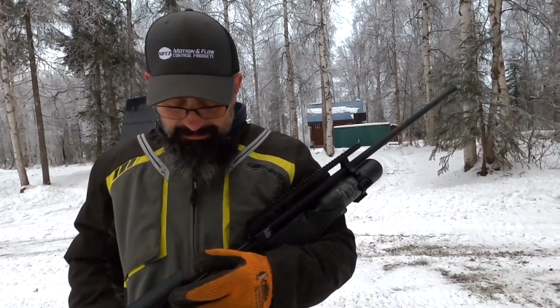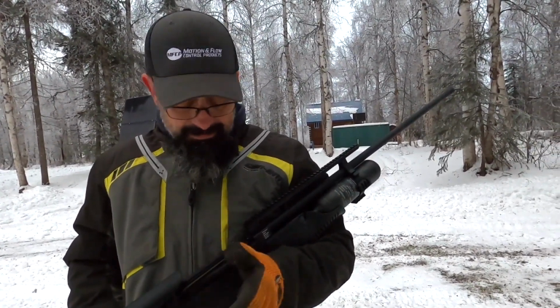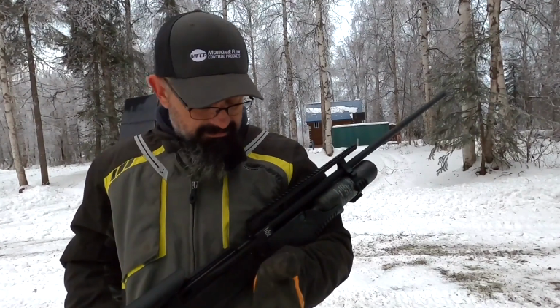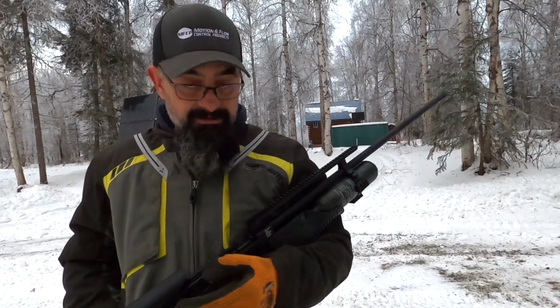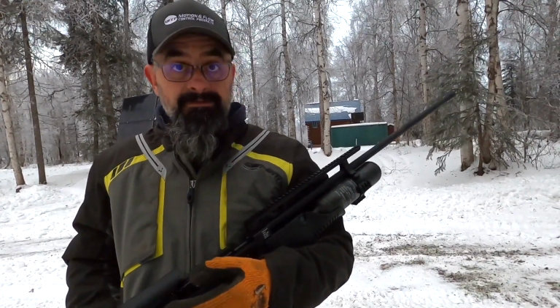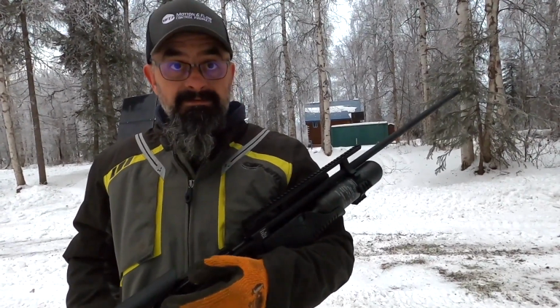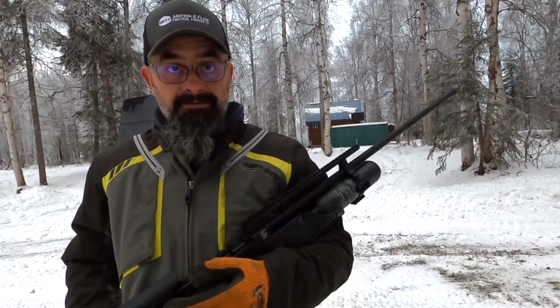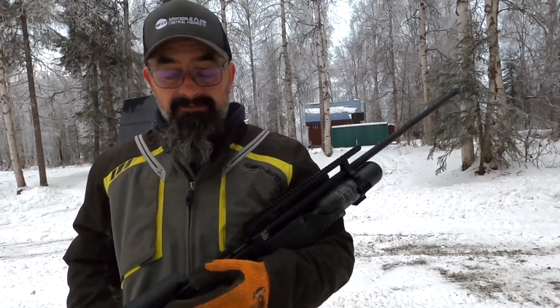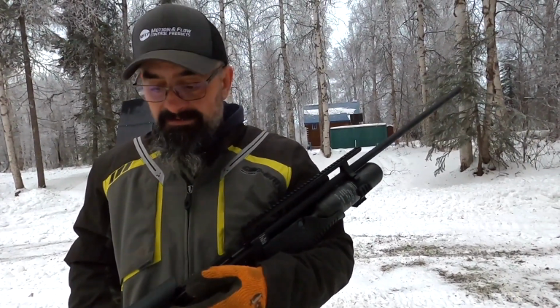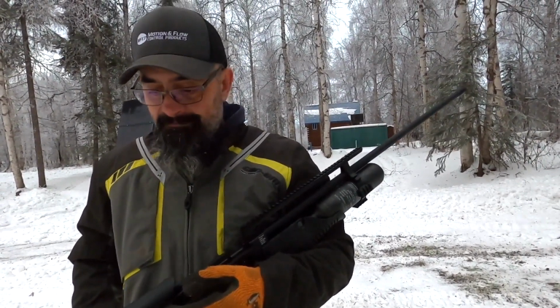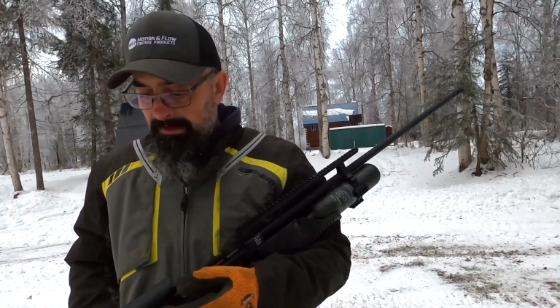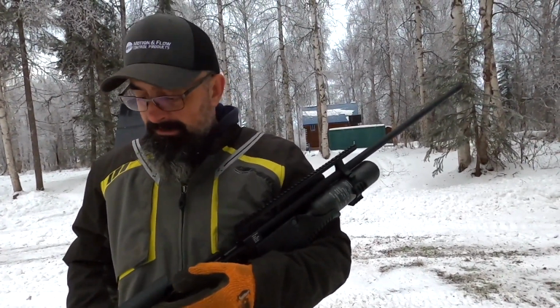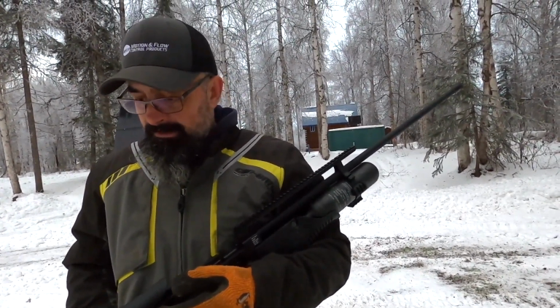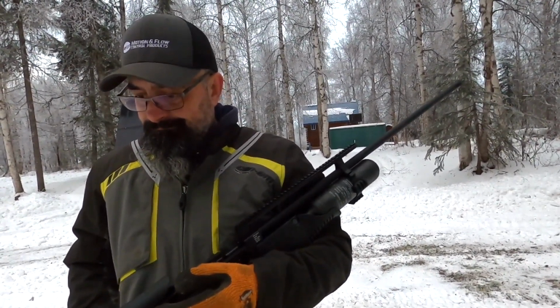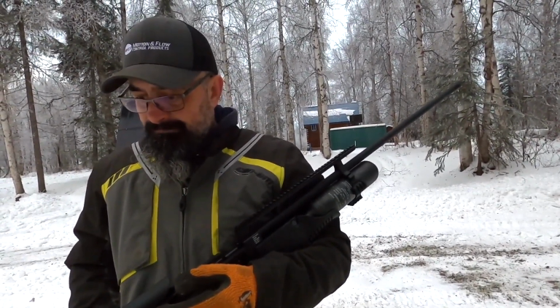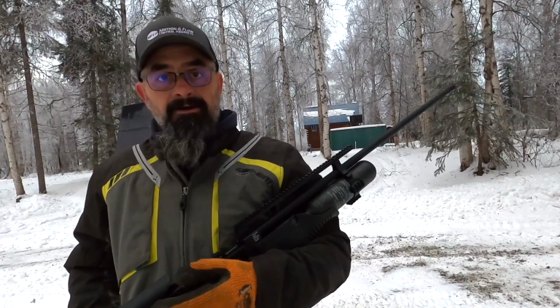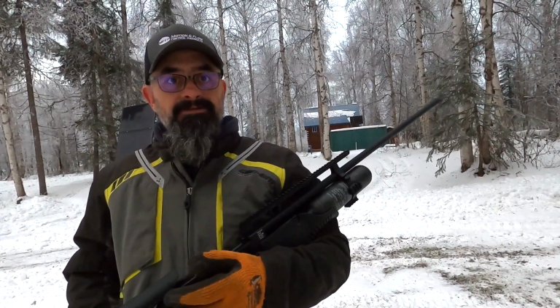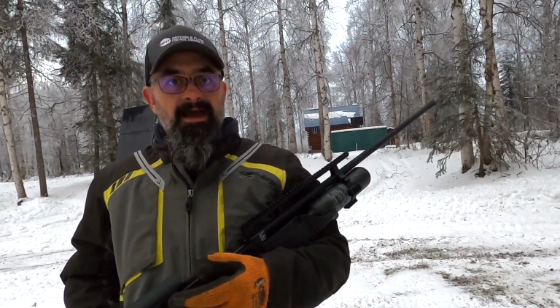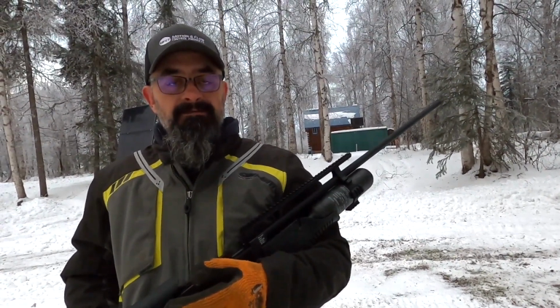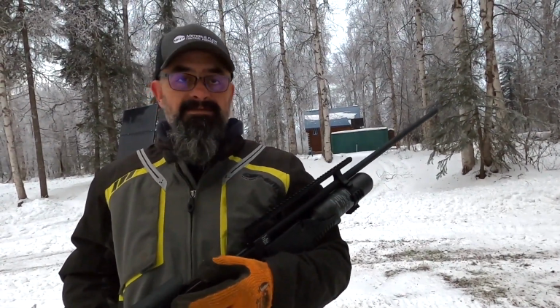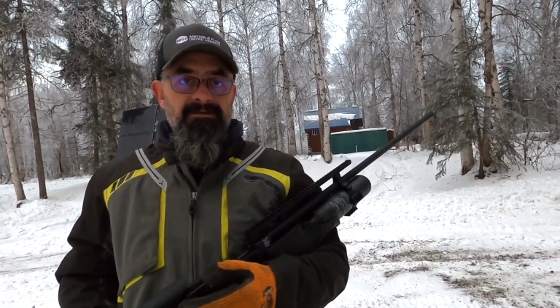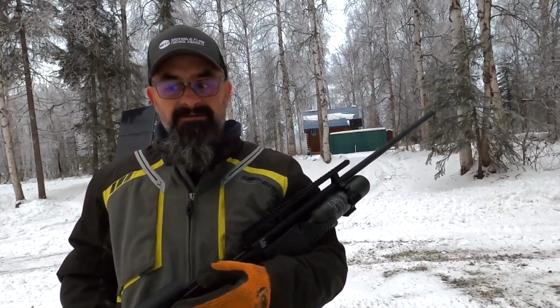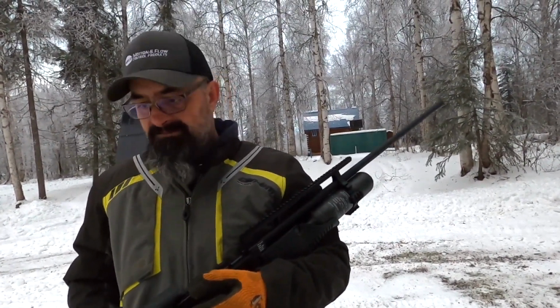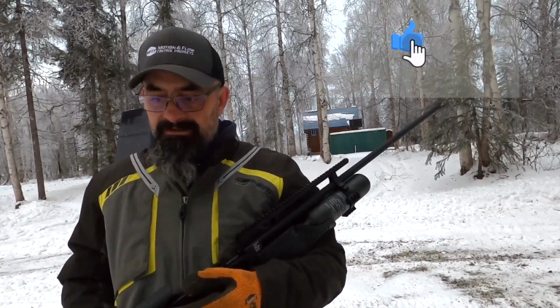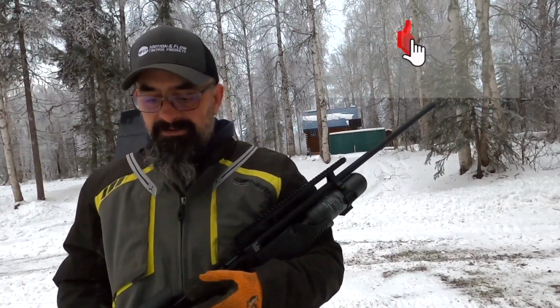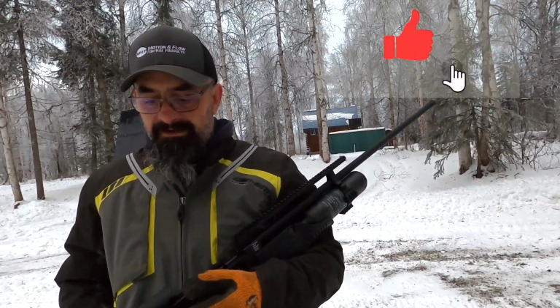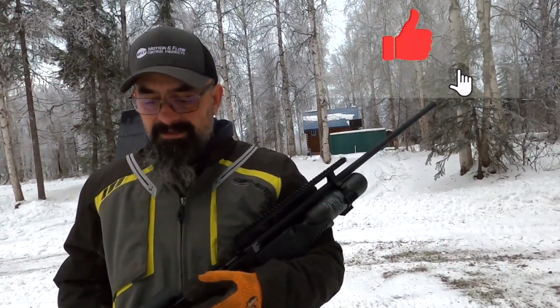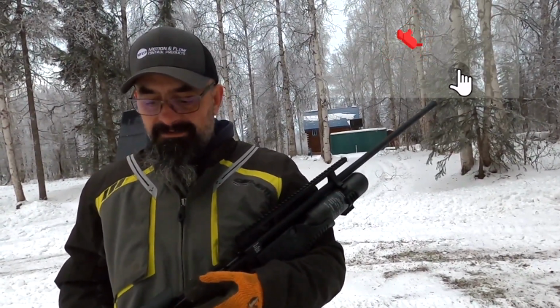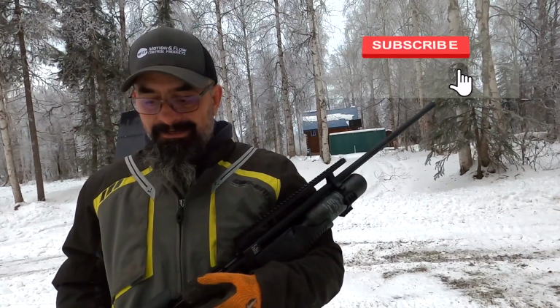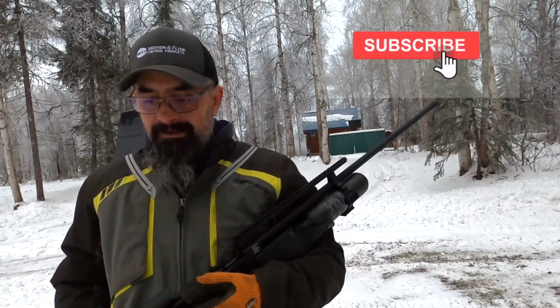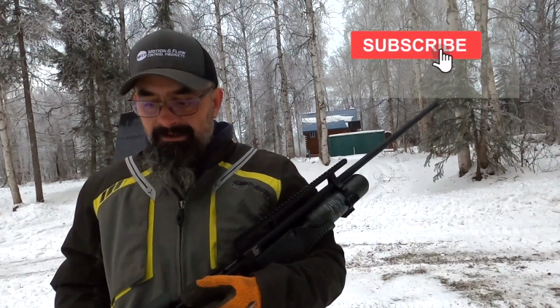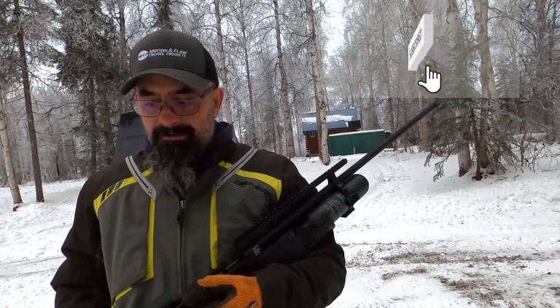I don't know what to do about this gun — maybe use it for a door stop. I hope you enjoyed that, a little something different. Kind of enjoy the air guns, the air gun scene.